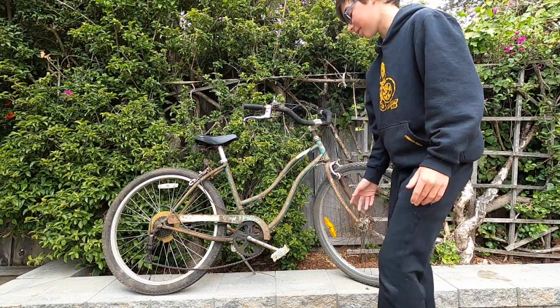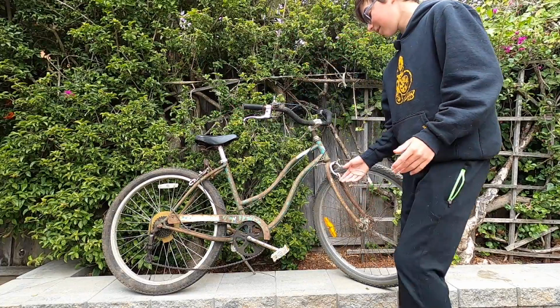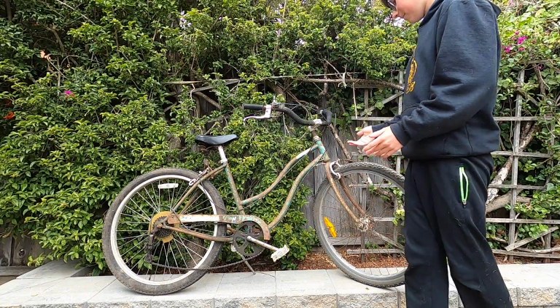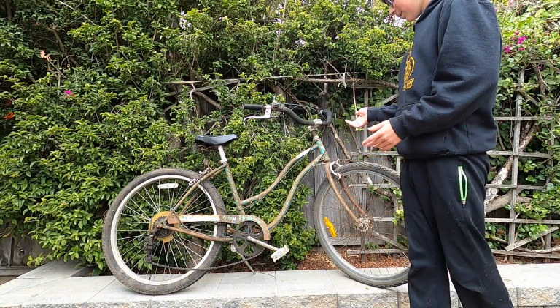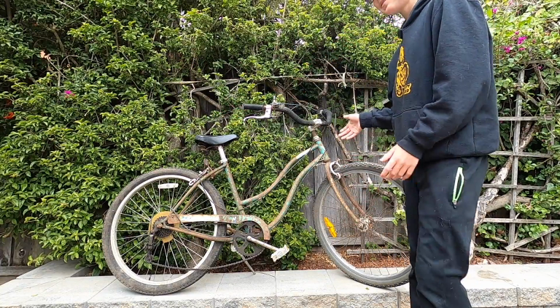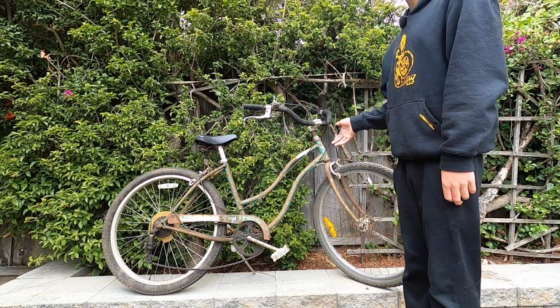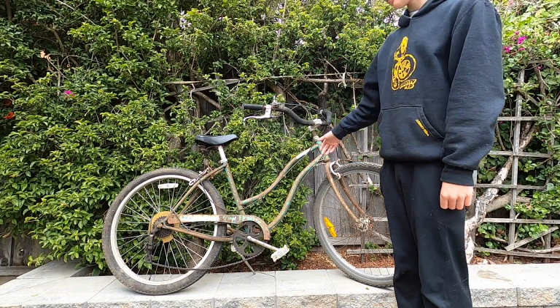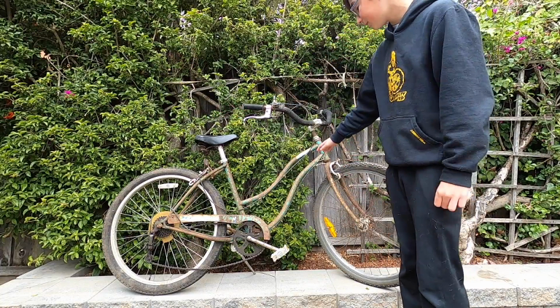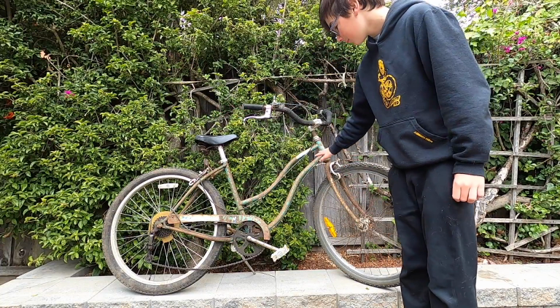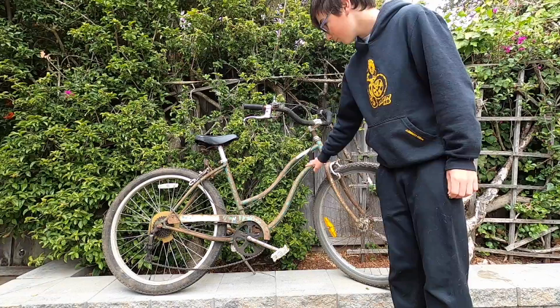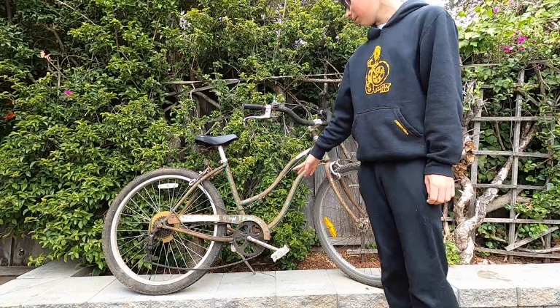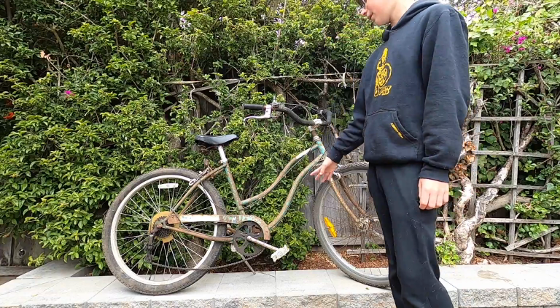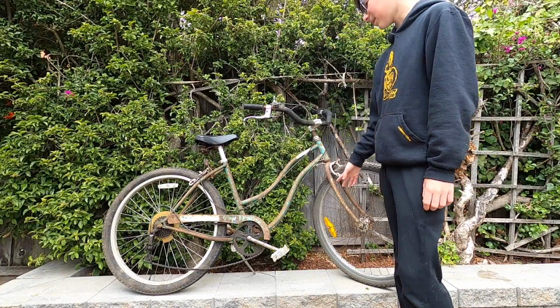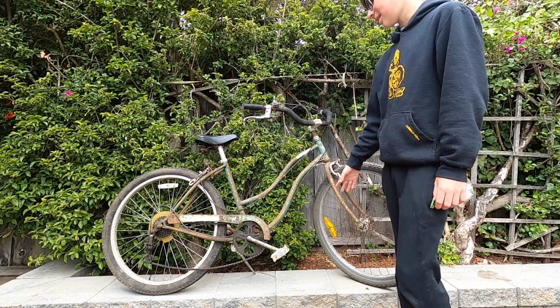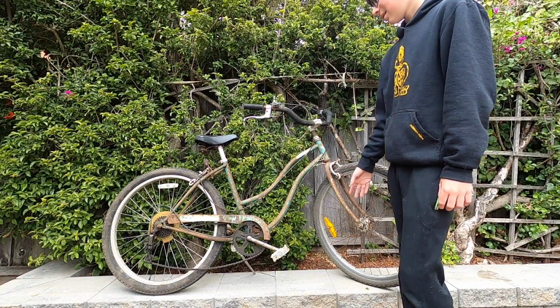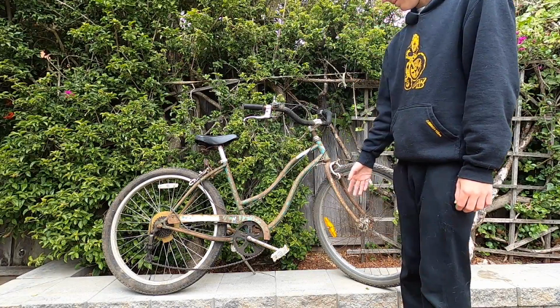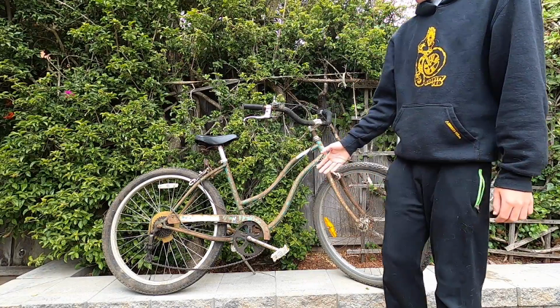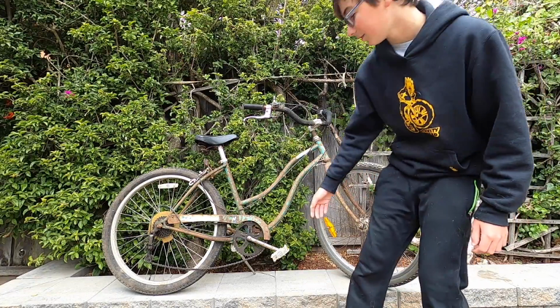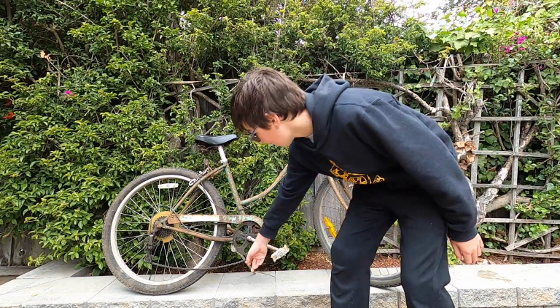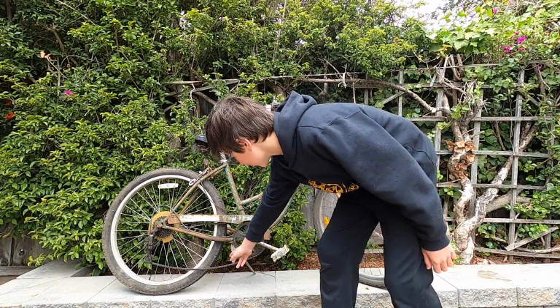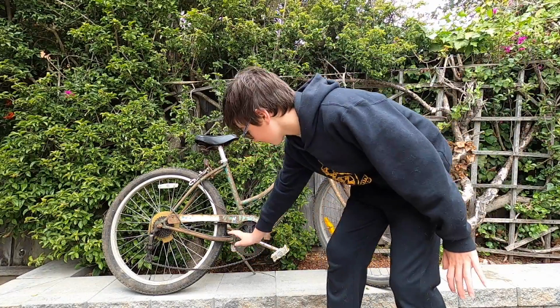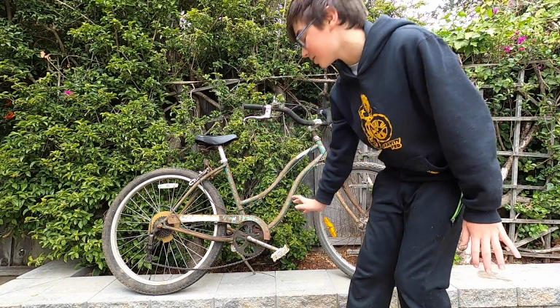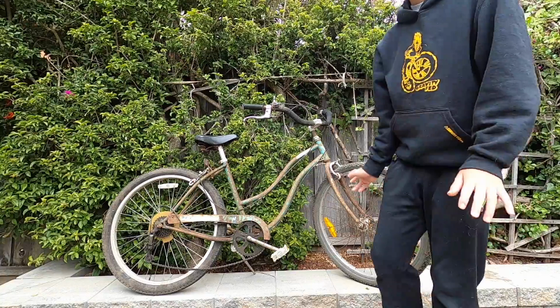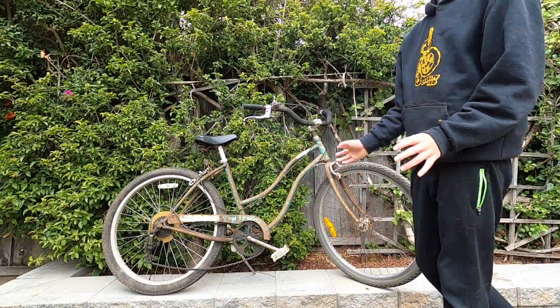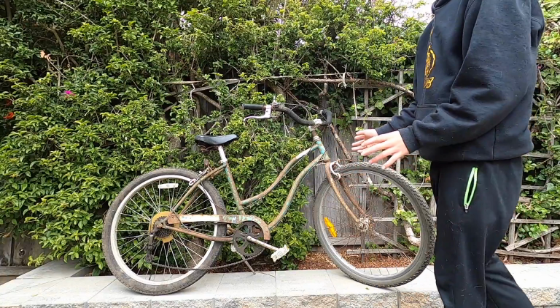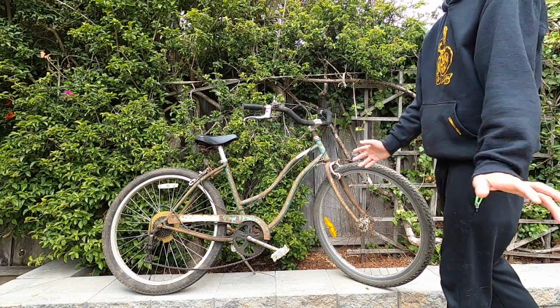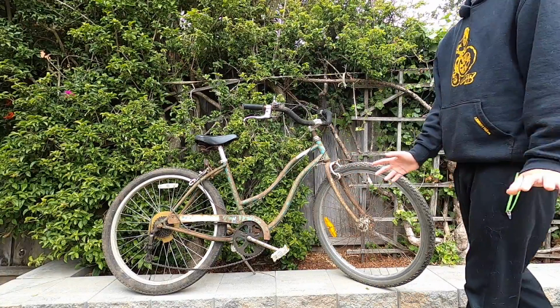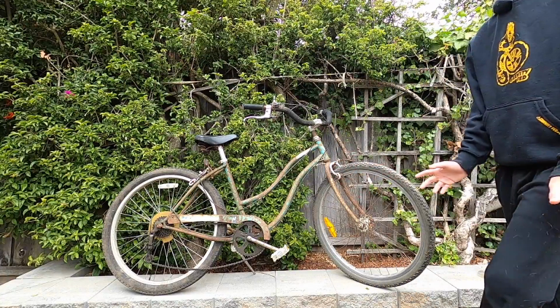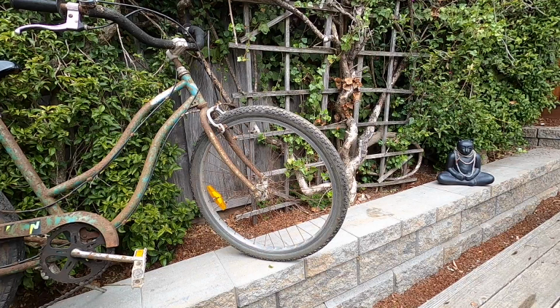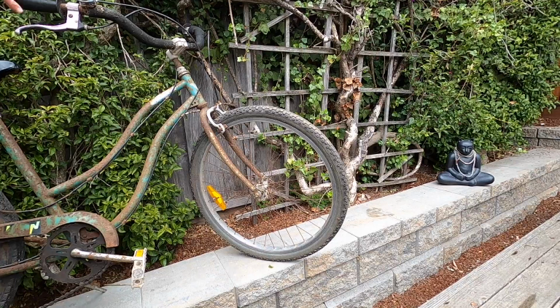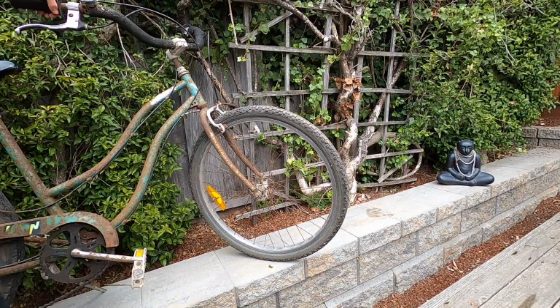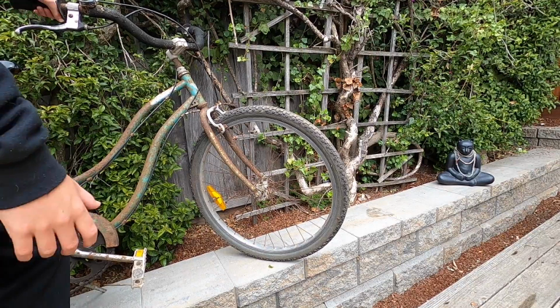The bike has definitely seen better days. A lot of it is rusted — I mean there's a ton of chain, I don't even want to touch it. But let's go look at it a little bit. Let's start at the front.